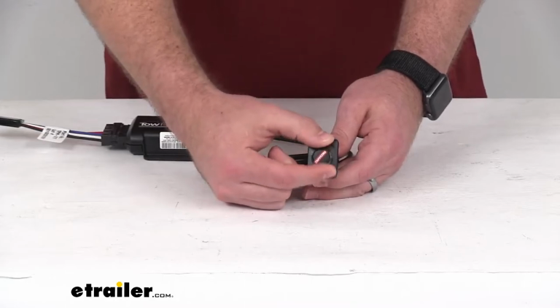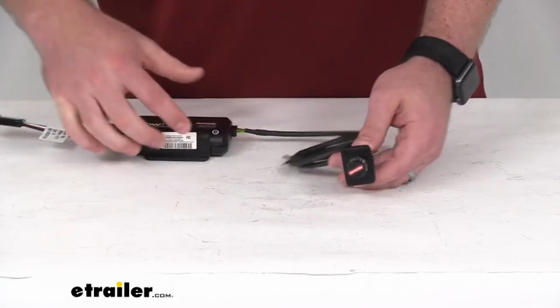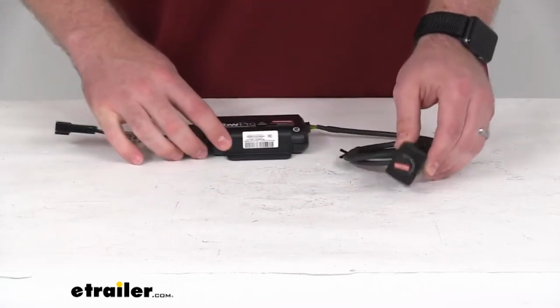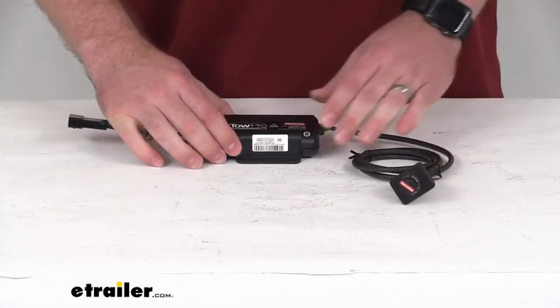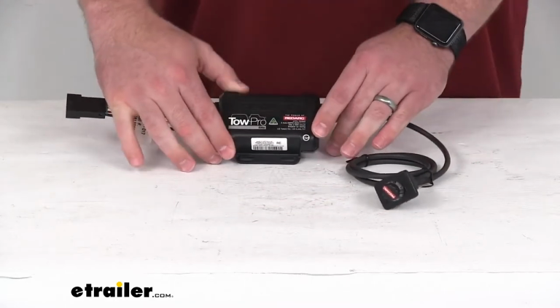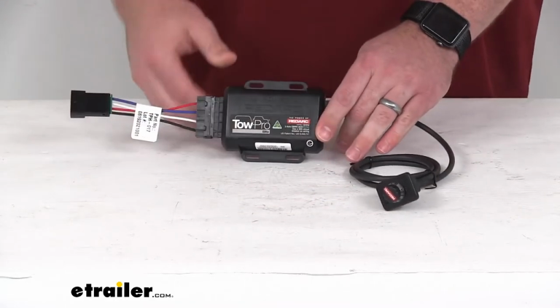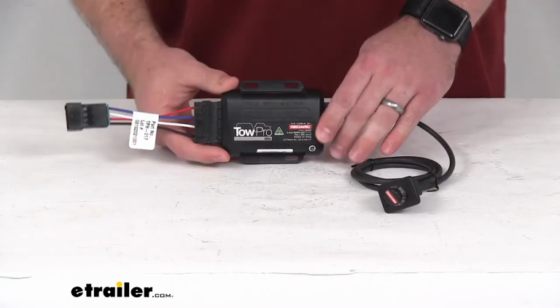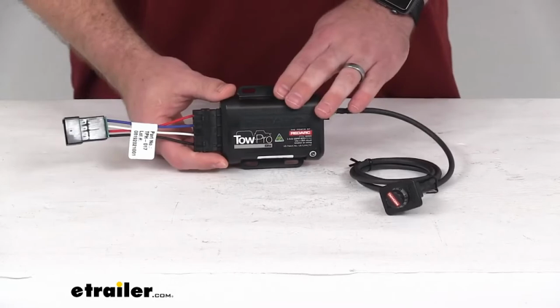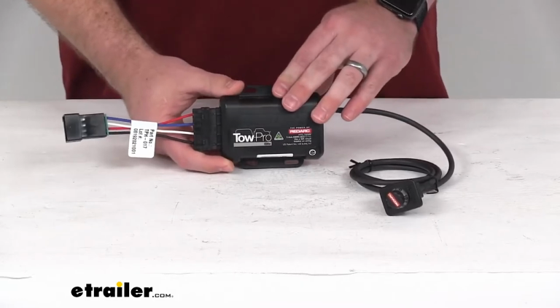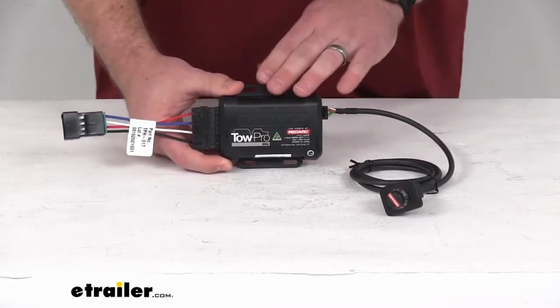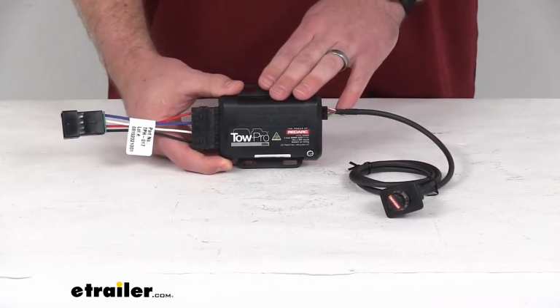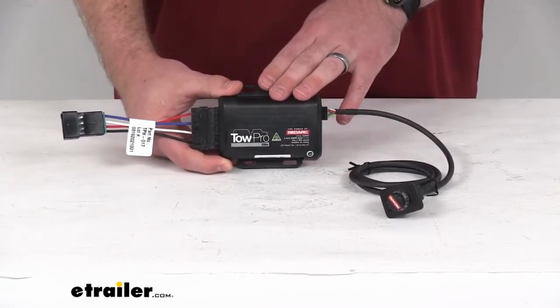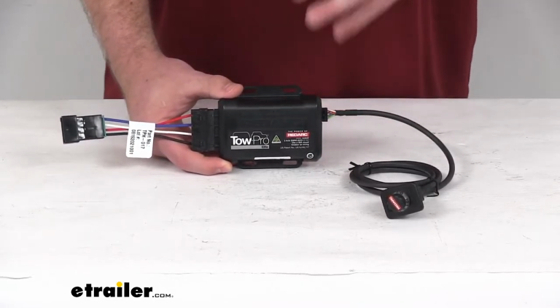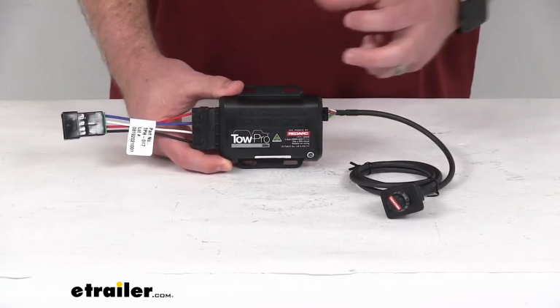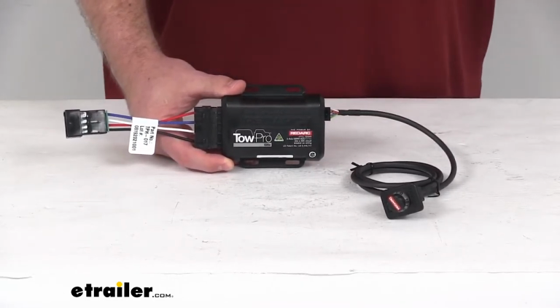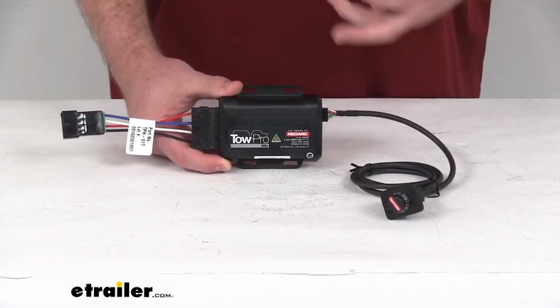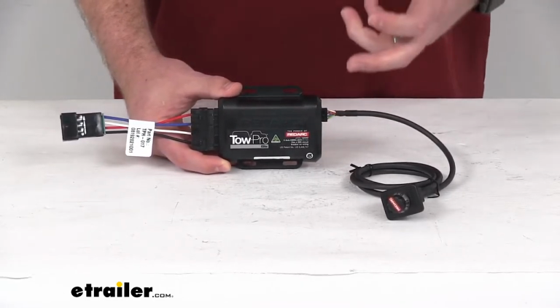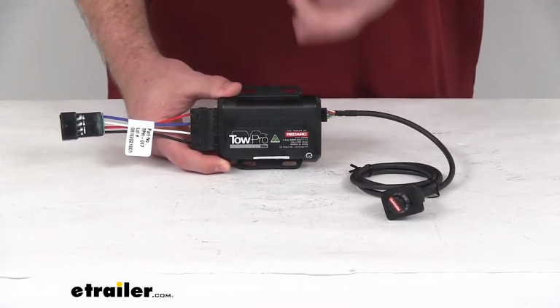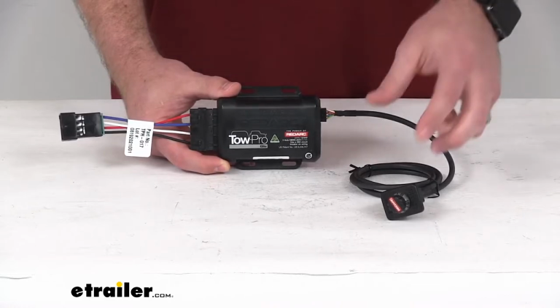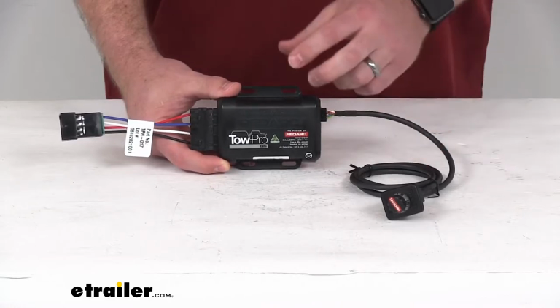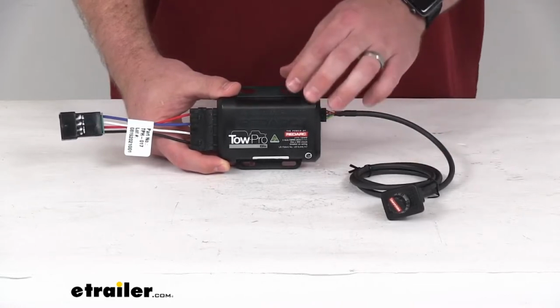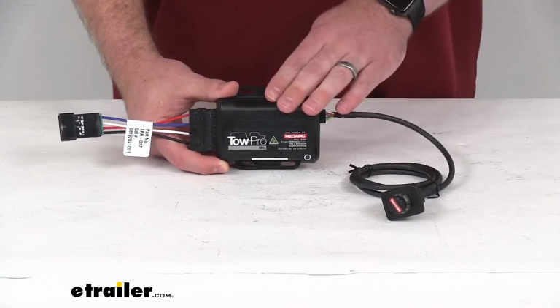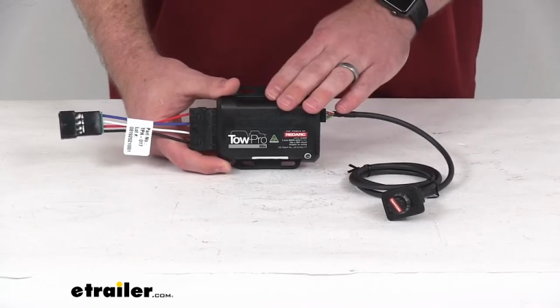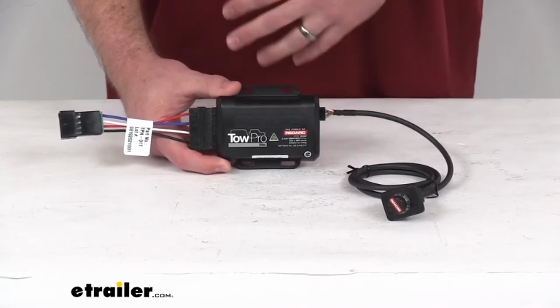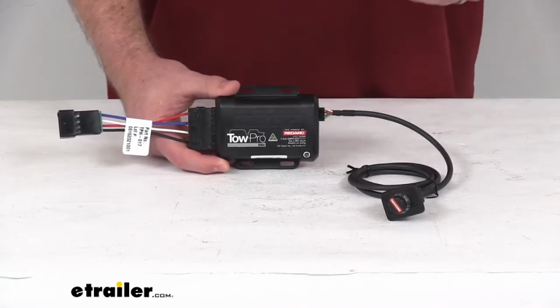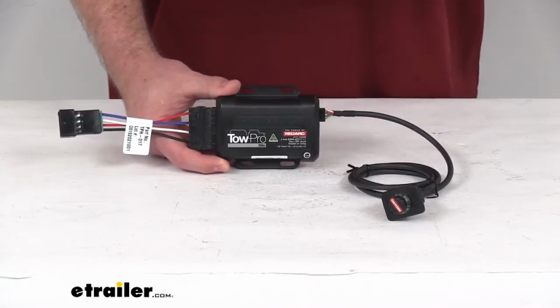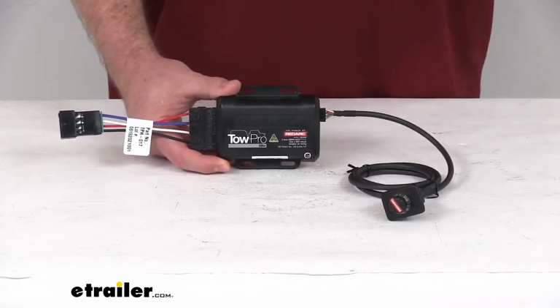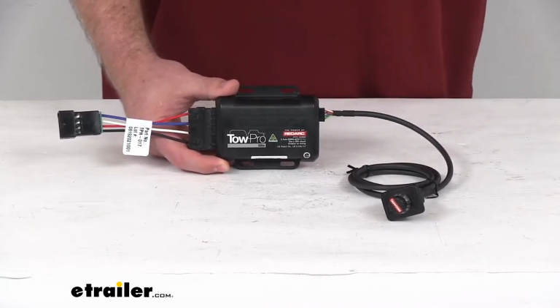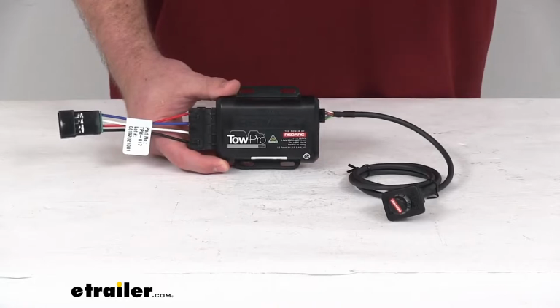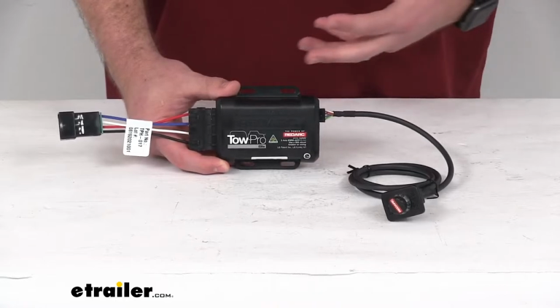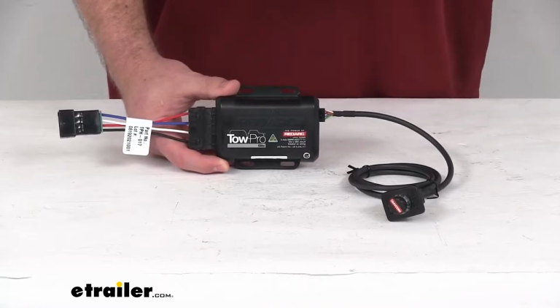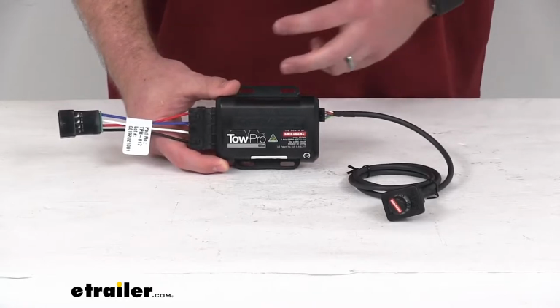The main unit is going to install out of sight, so it is going to be a lot more convenient than some of your other bigger, bulkier controllers. This is going to prevent you from banging your knee on a bulky controller.